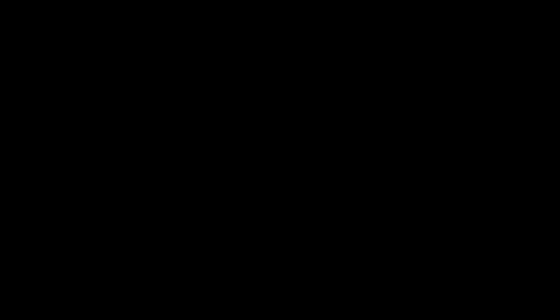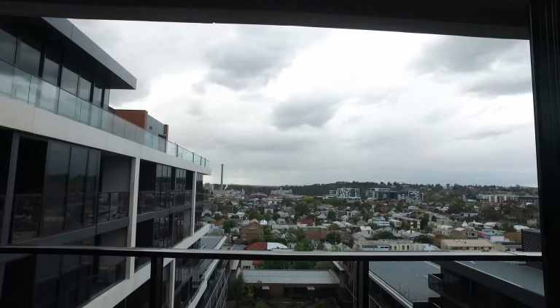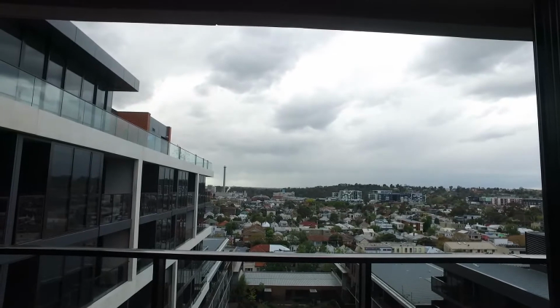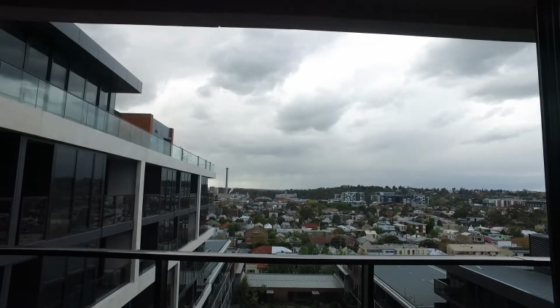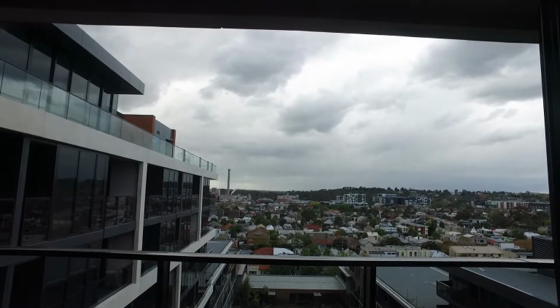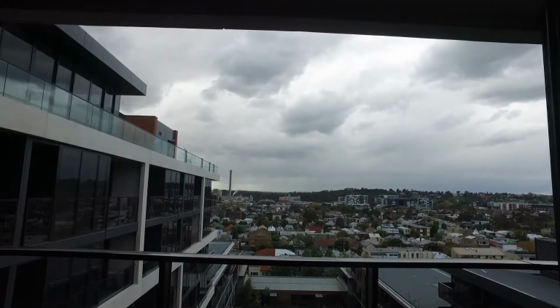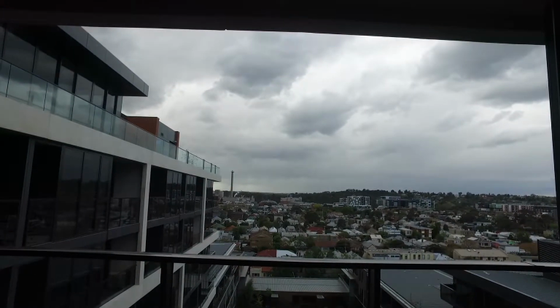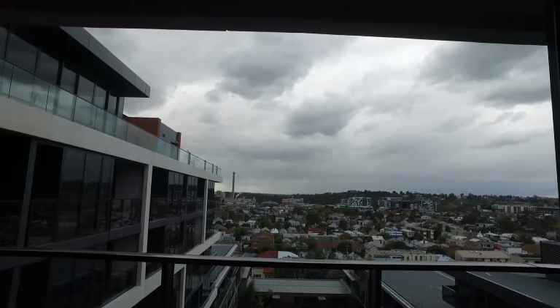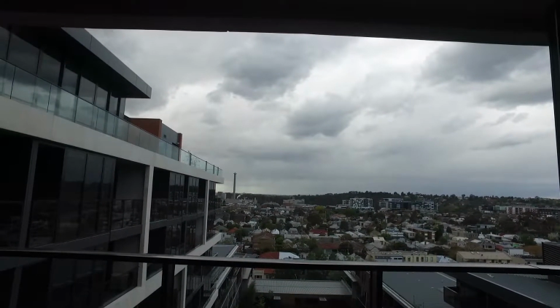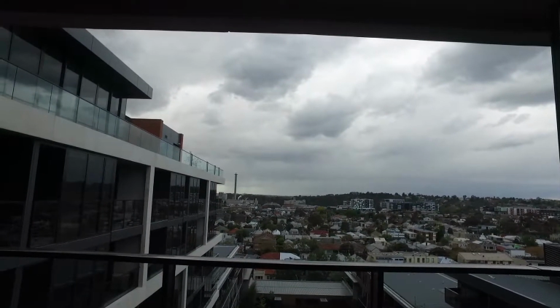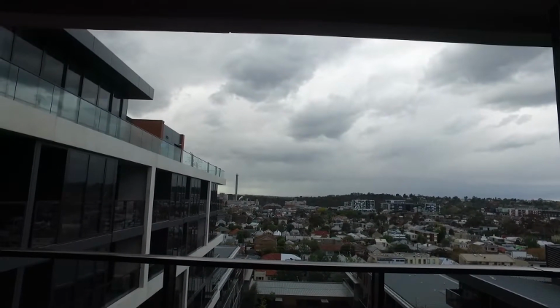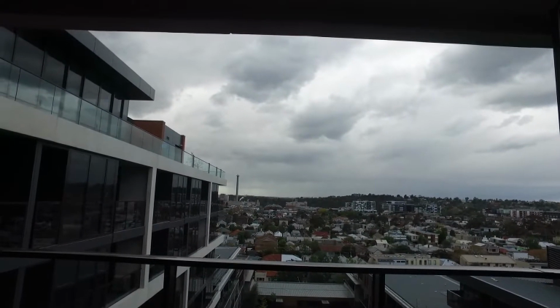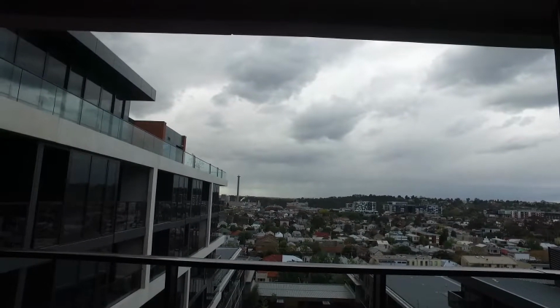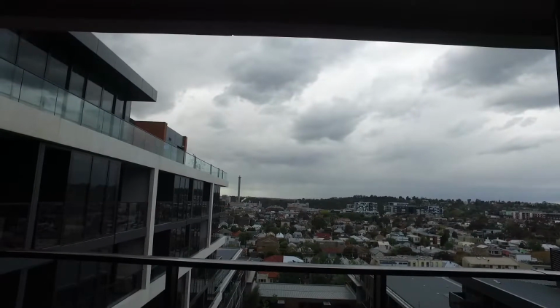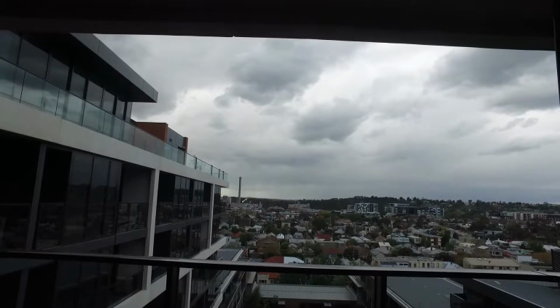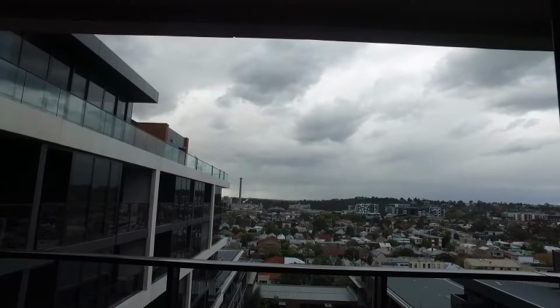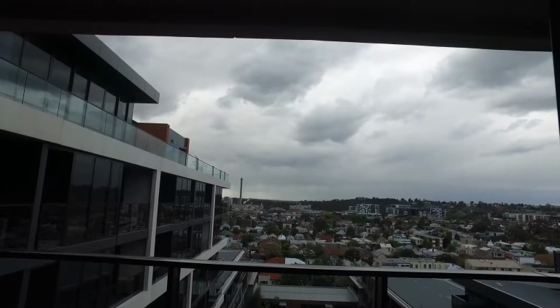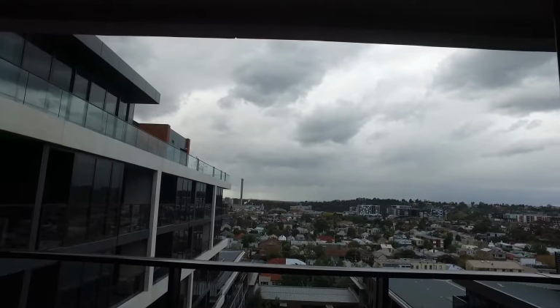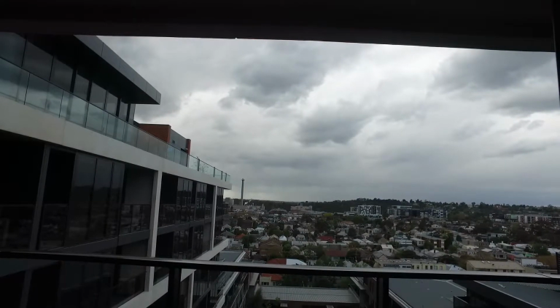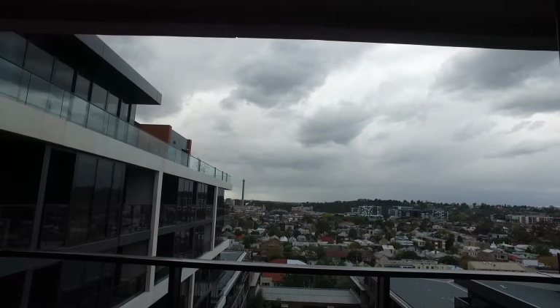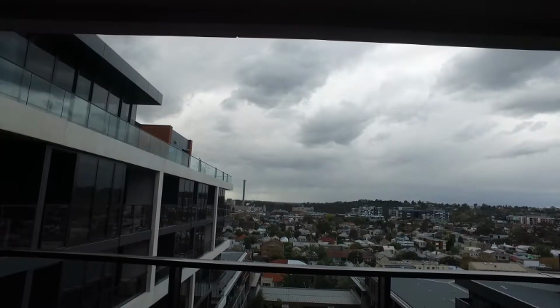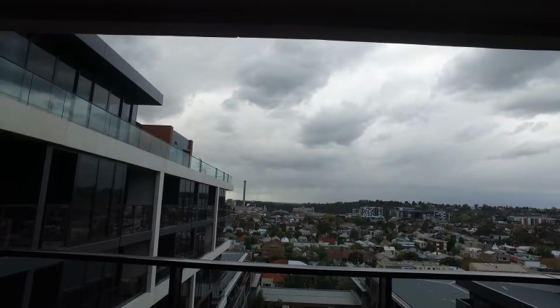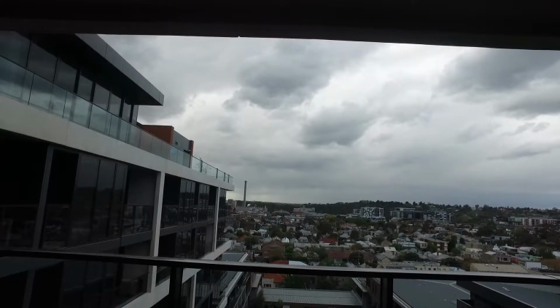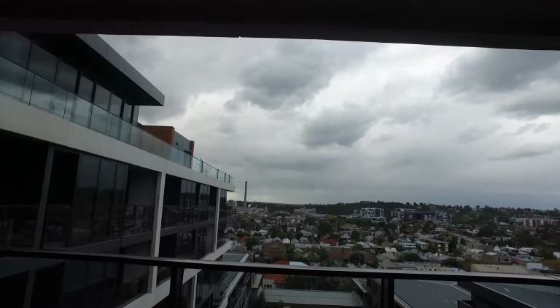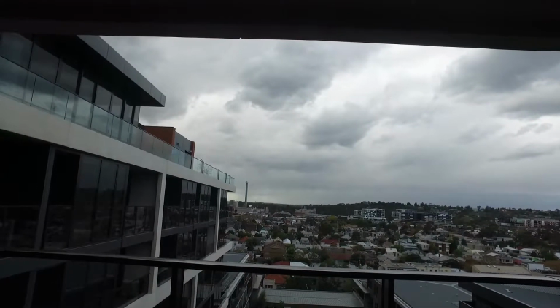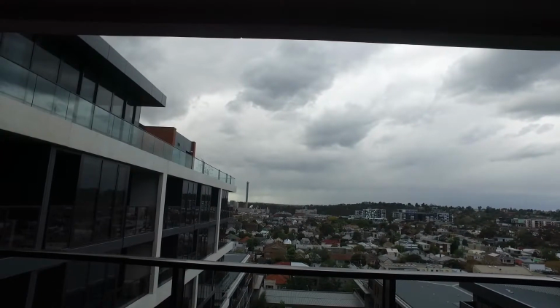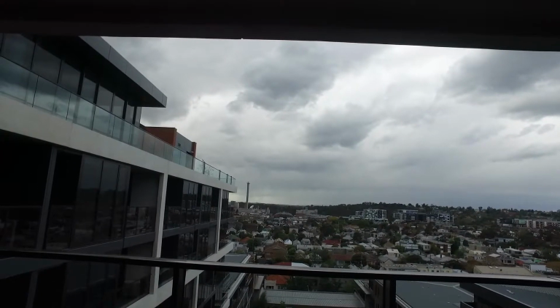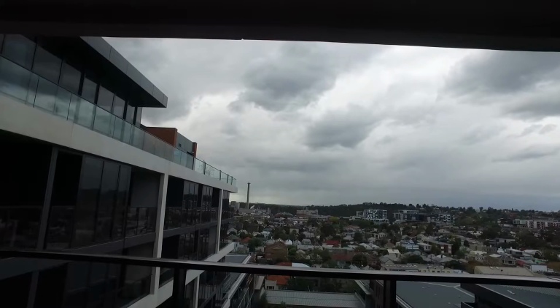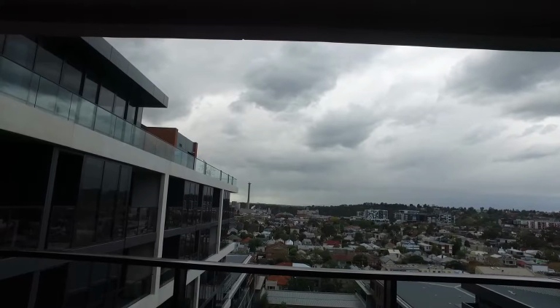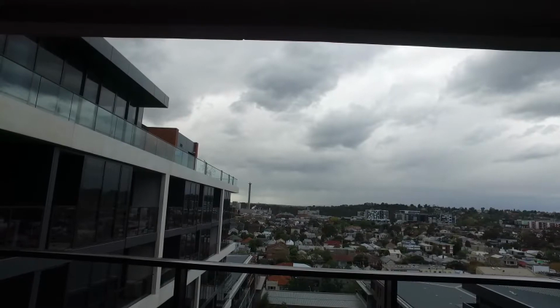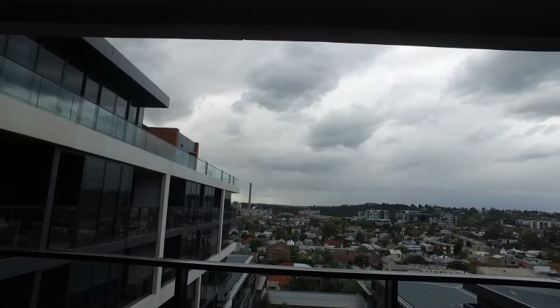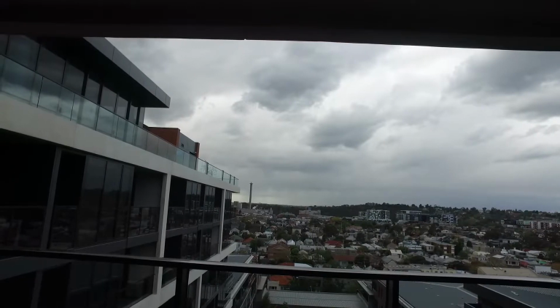Hi, my name is Nathan from Melbourne Real Estate and today I have the pleasure of showing you through 912 and 12C Griffith Street, Richmond. This is a two-bedroom, two-bathroom, one study and car space property.